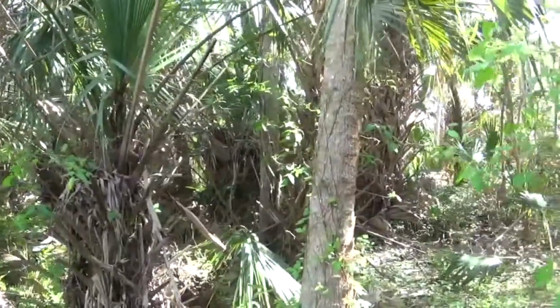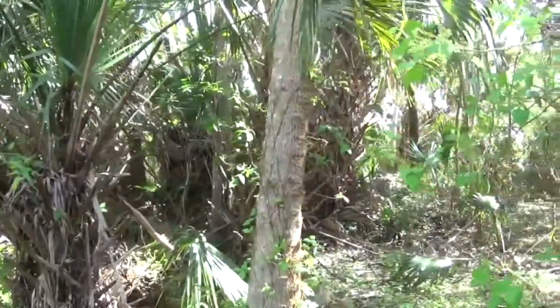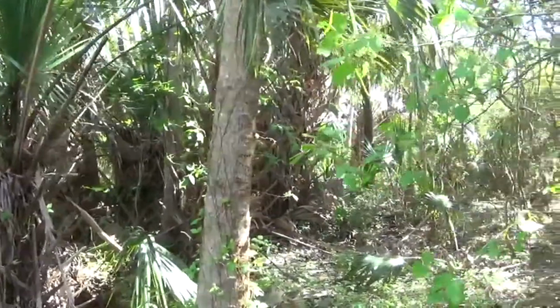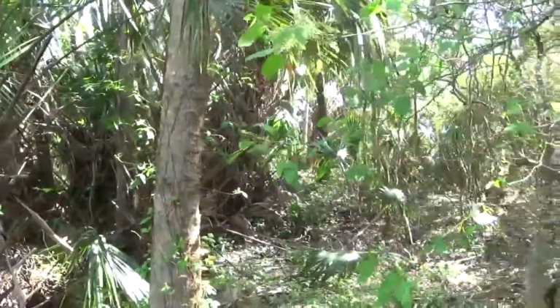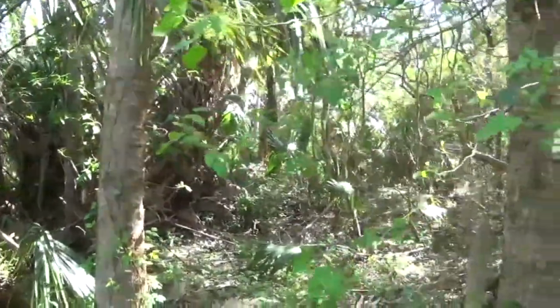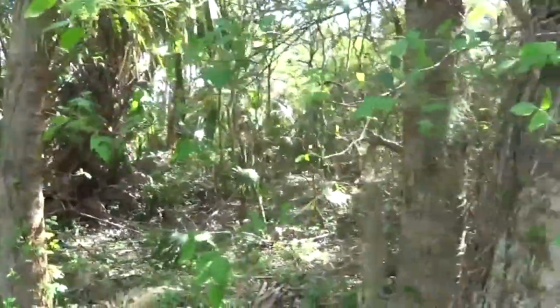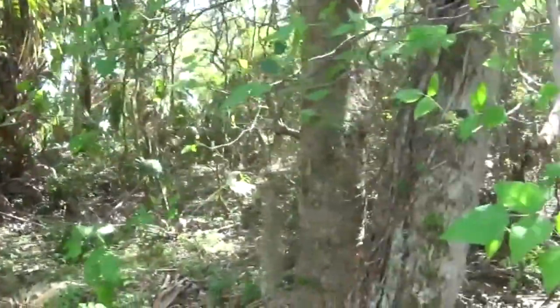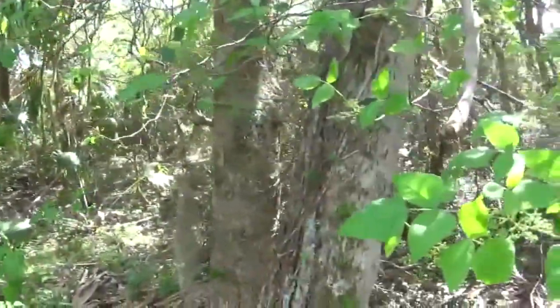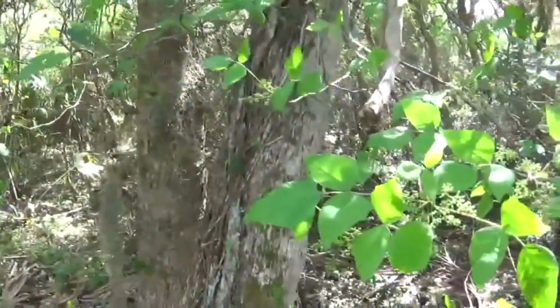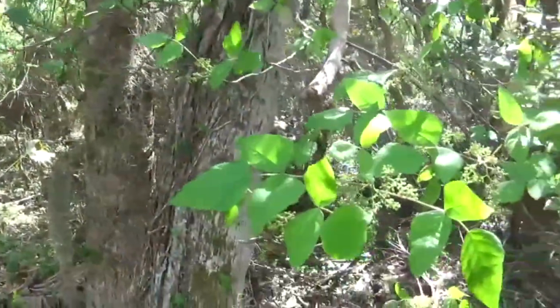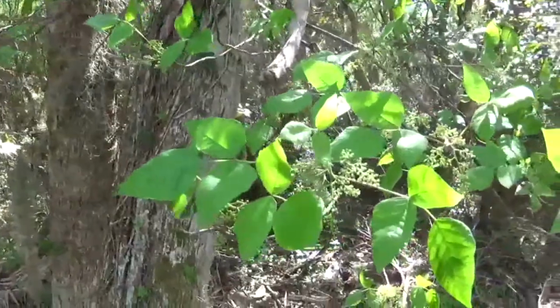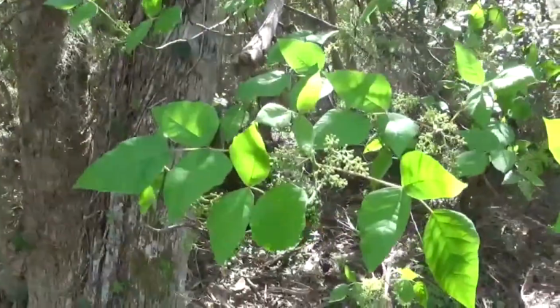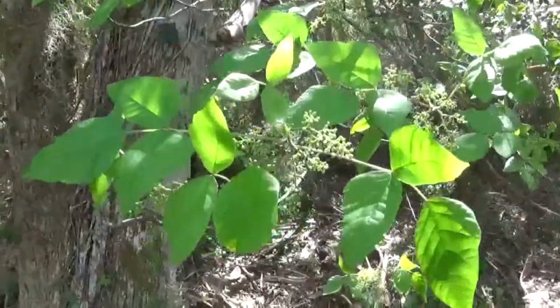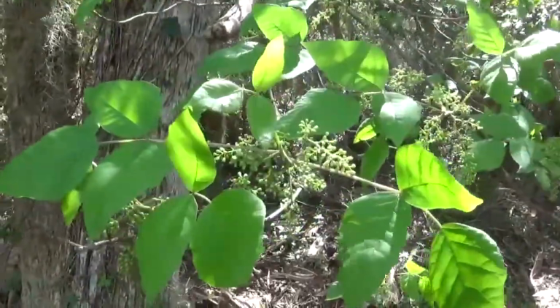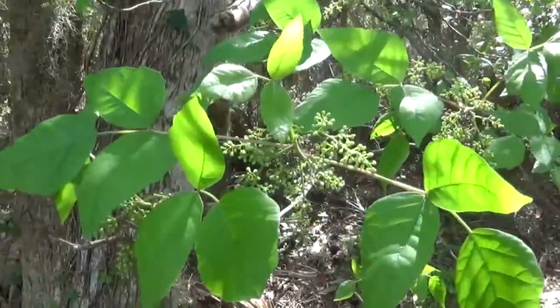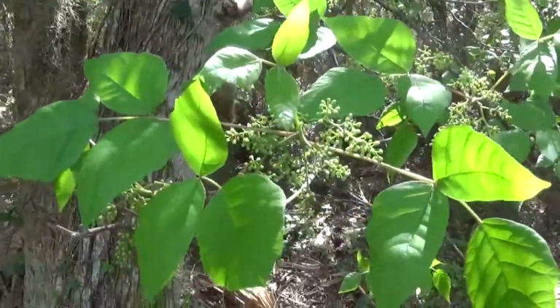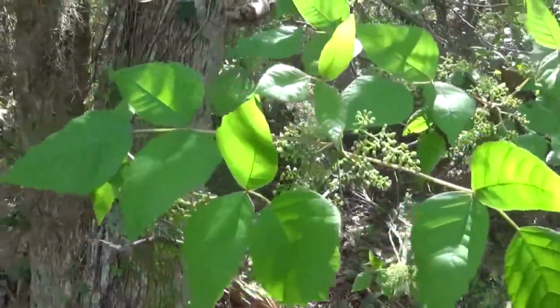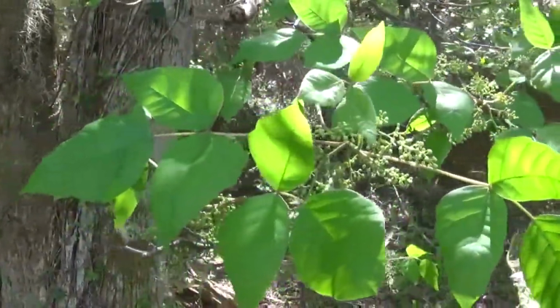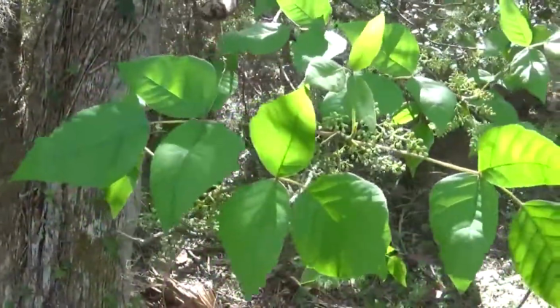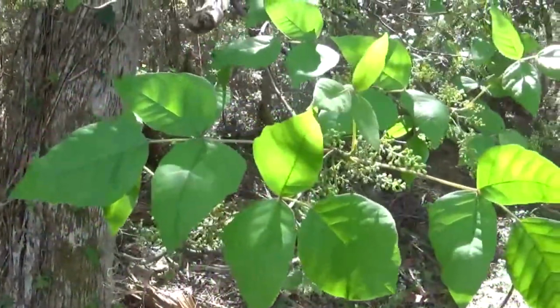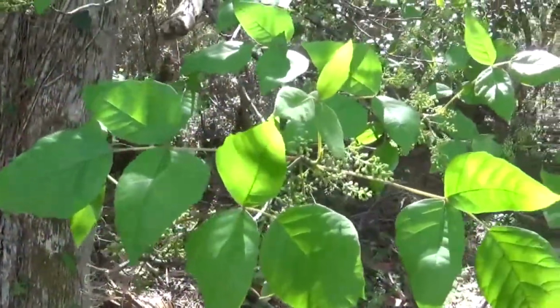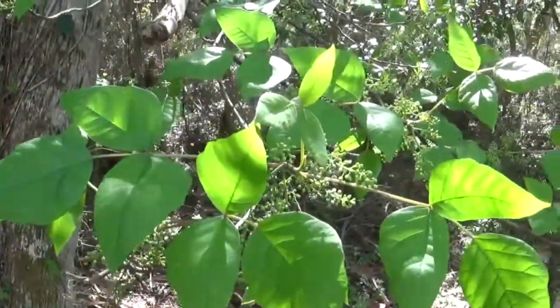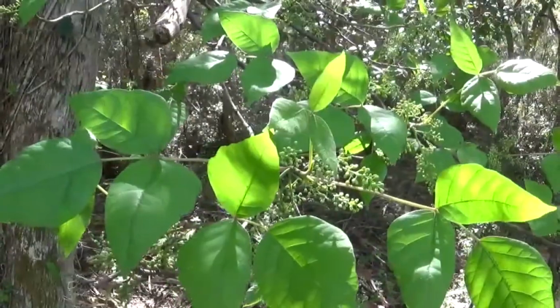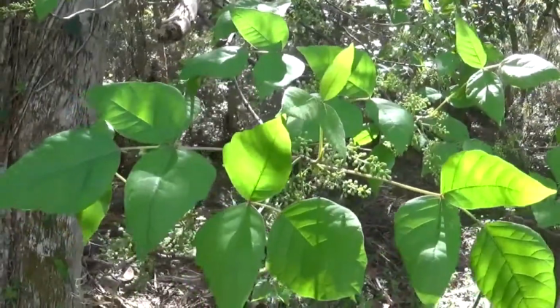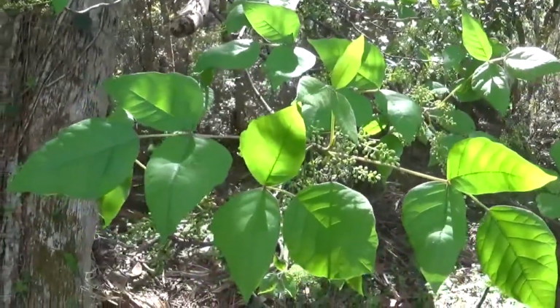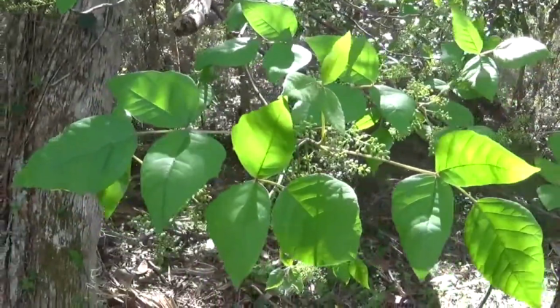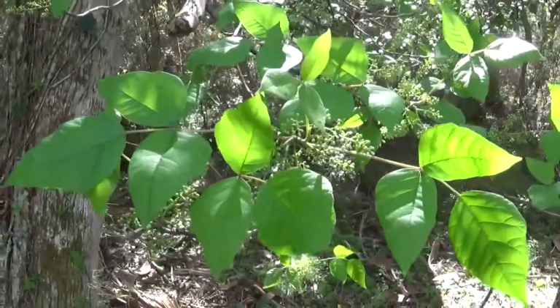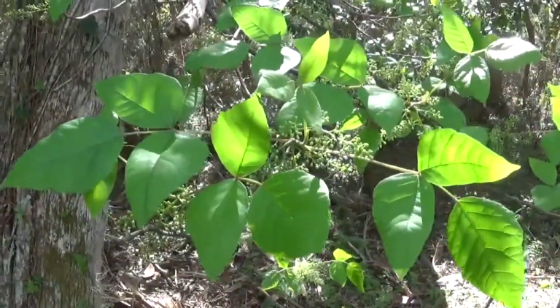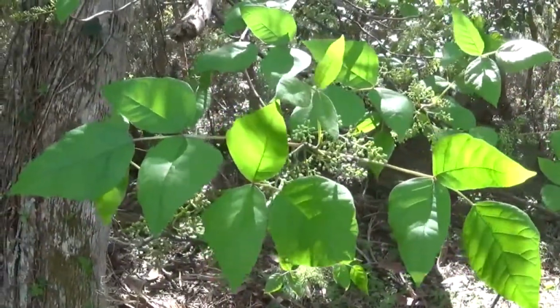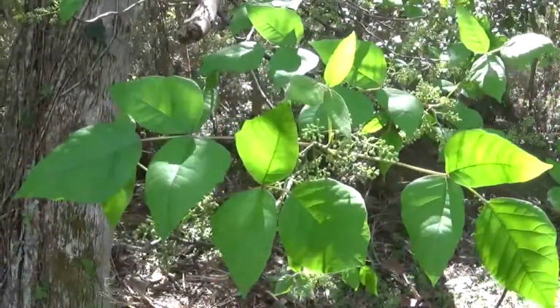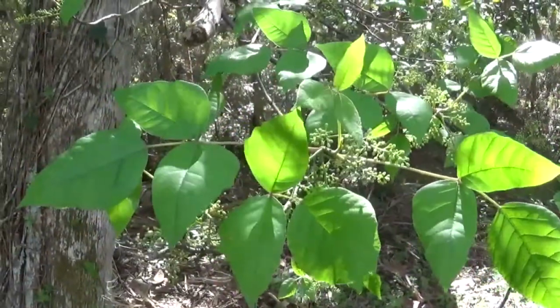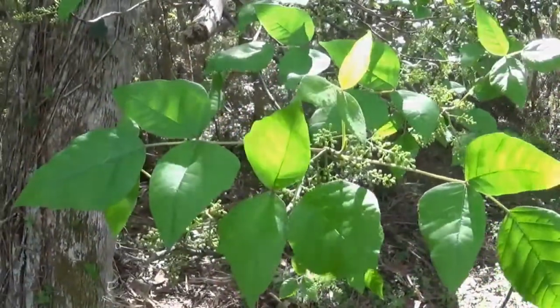And here is some poison ivy. I almost got my neck tangled around this — this is not the kind of plant you want to rub up against. Last time I got infected with it I think I was itching for over a month.